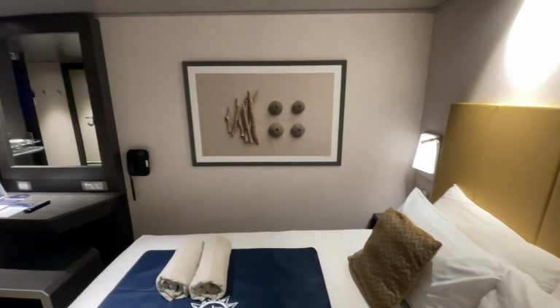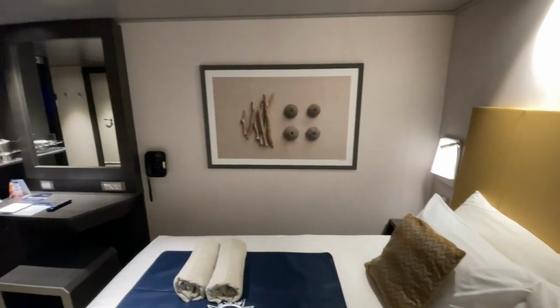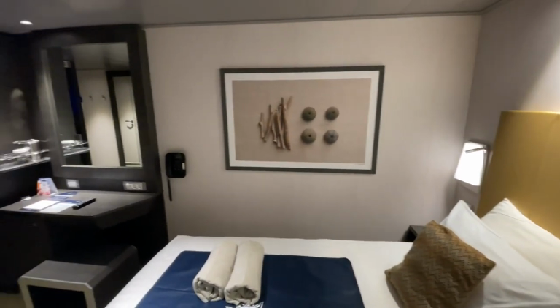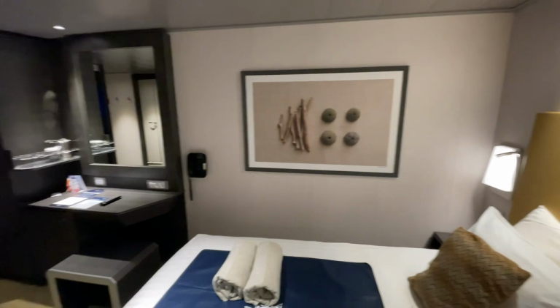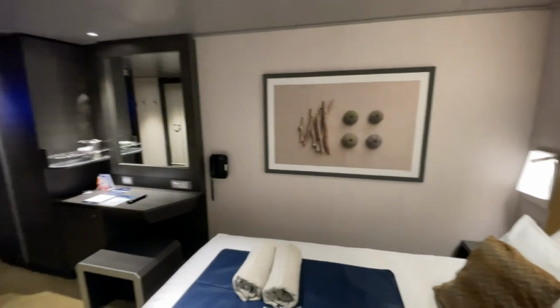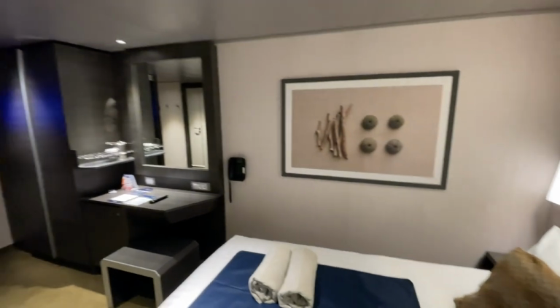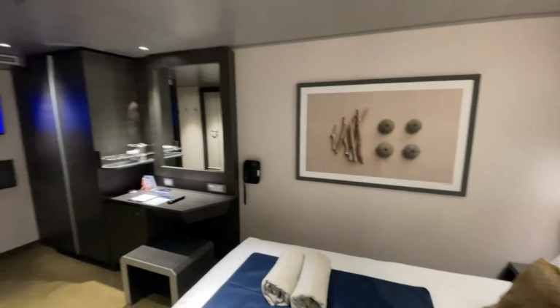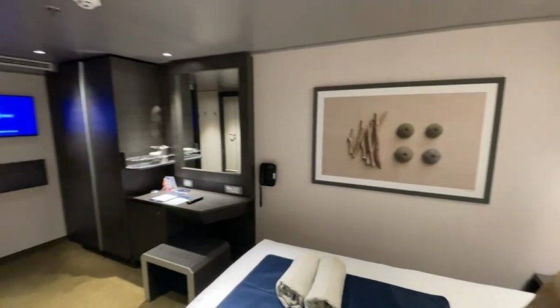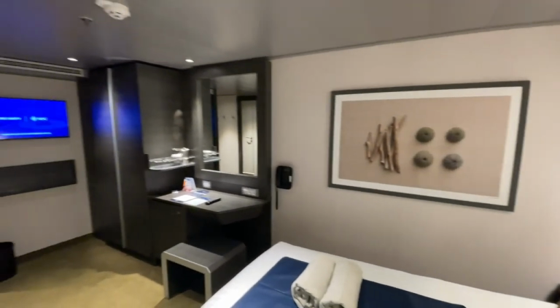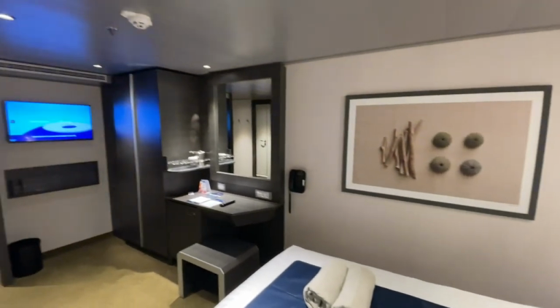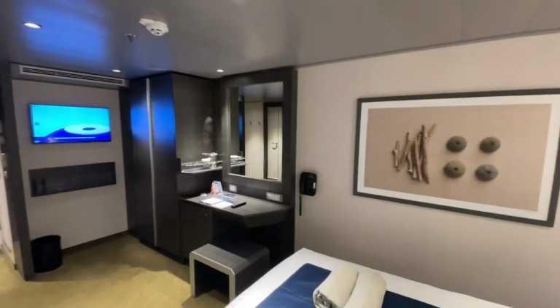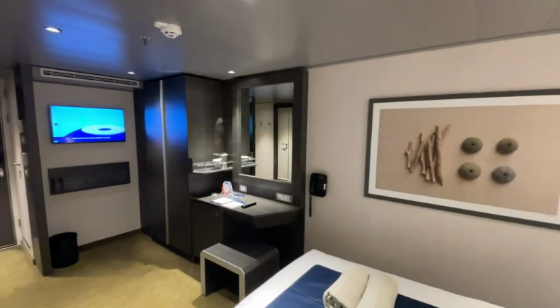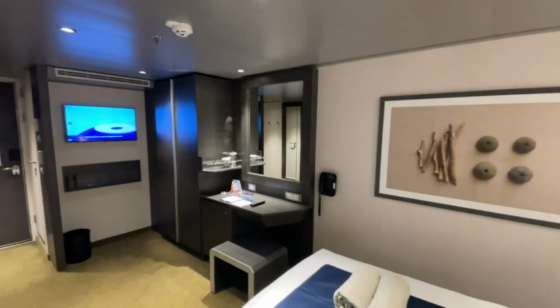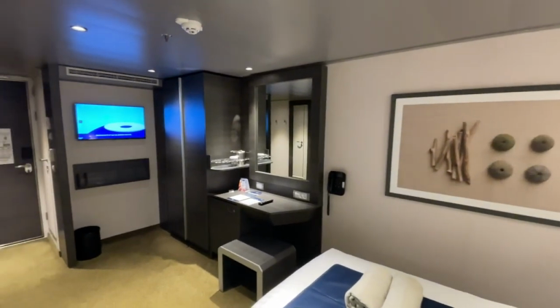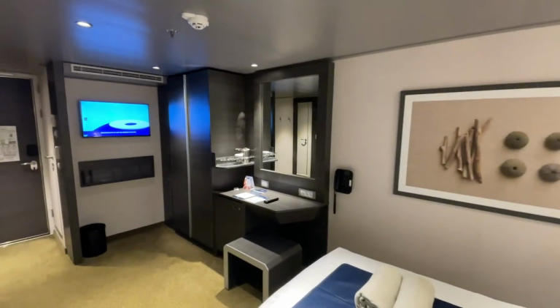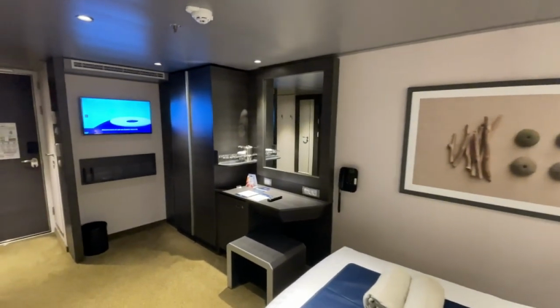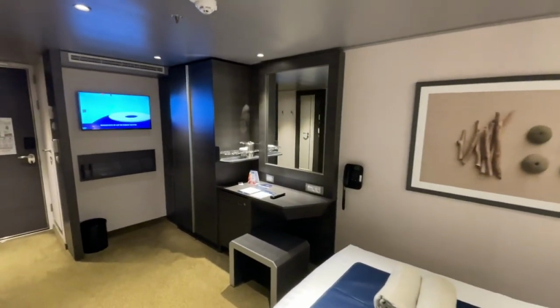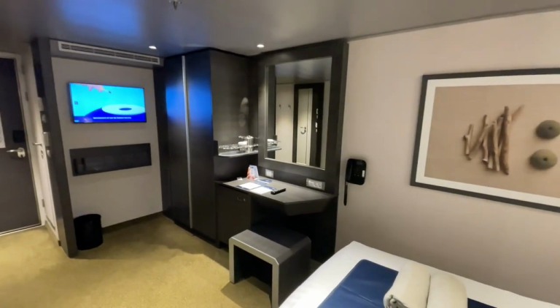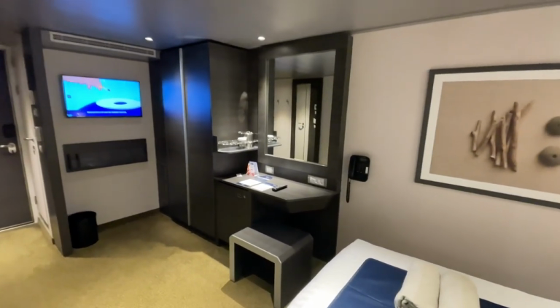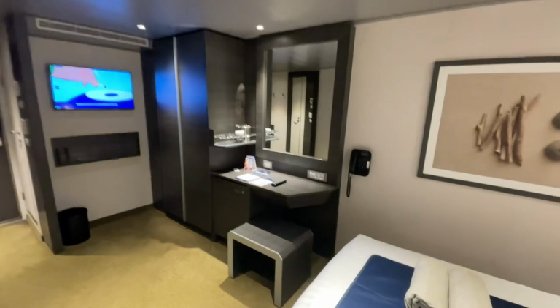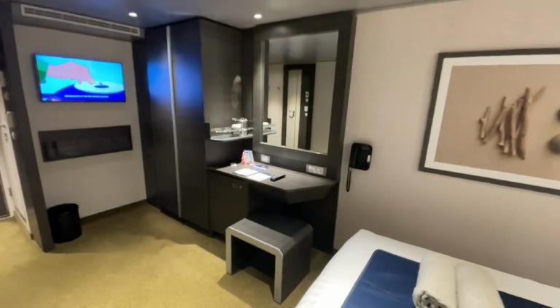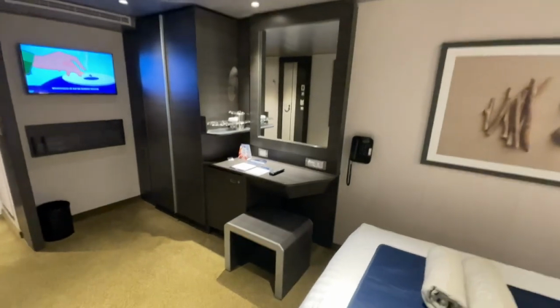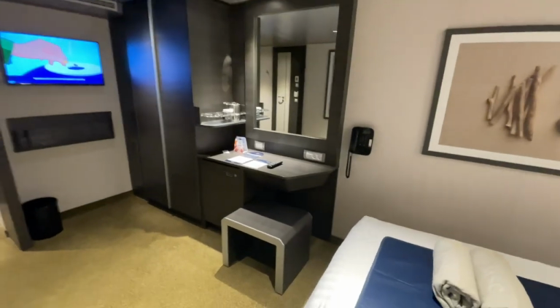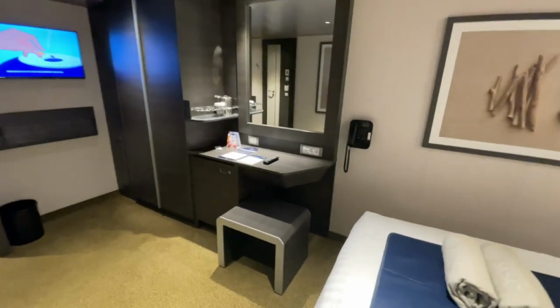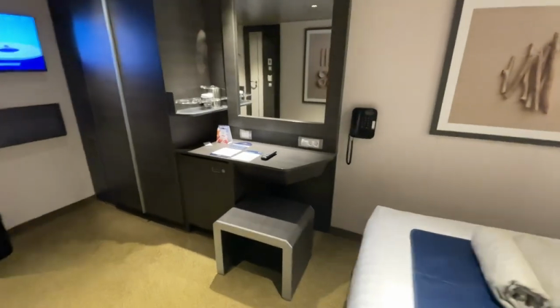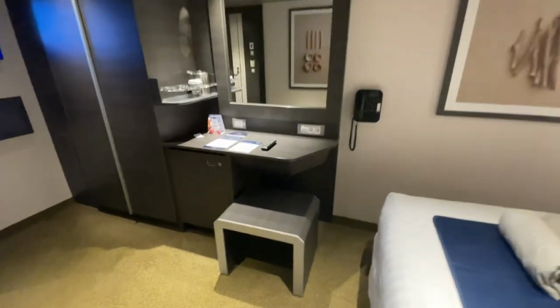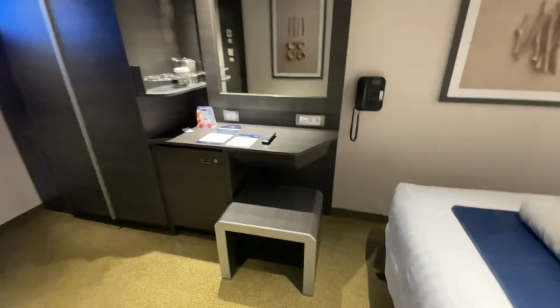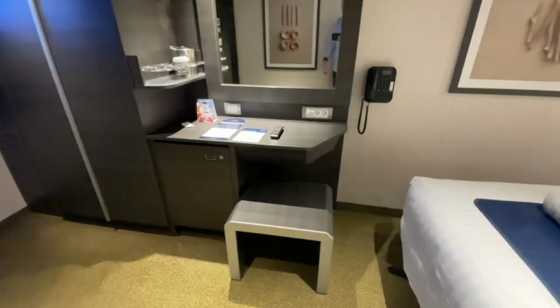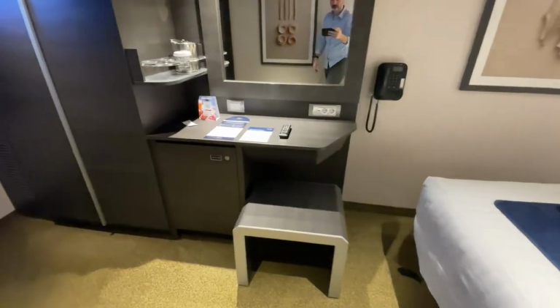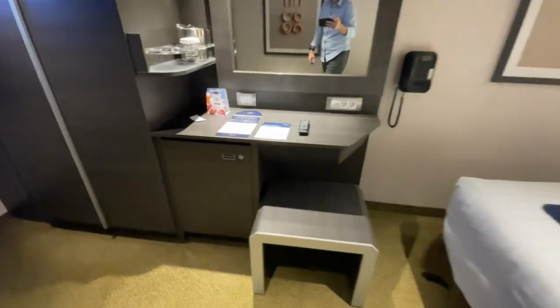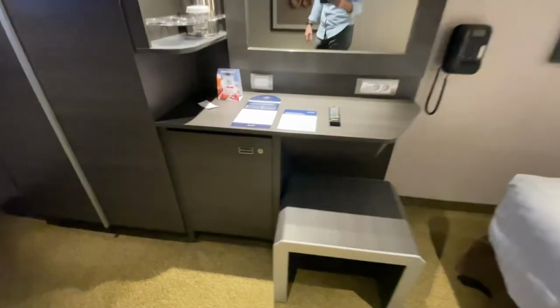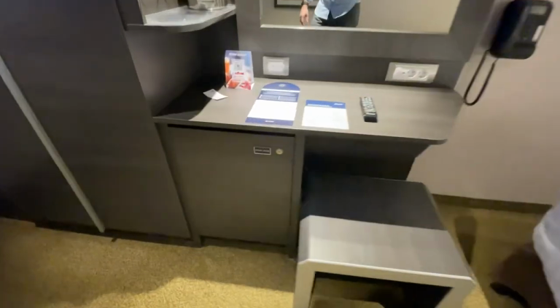There's a little desk over here — not too comfortable. The chair is not a very comfortable chair. You wouldn't want to work here all day. You'd have to go somewhere else, but it is what it is.